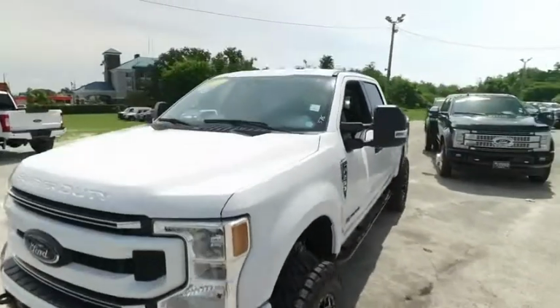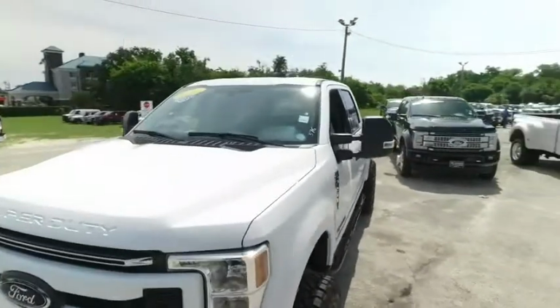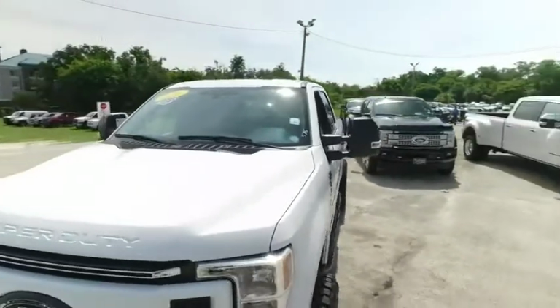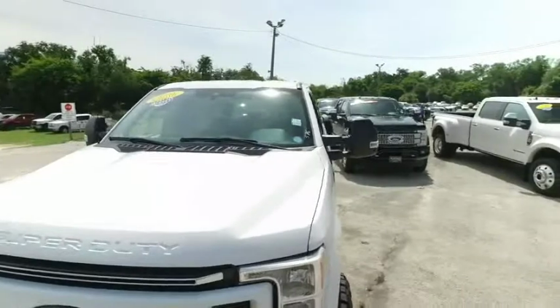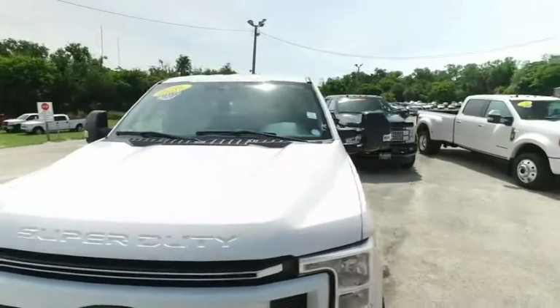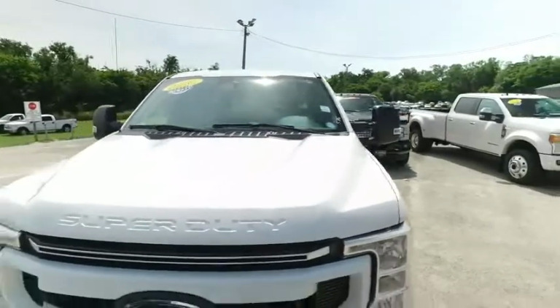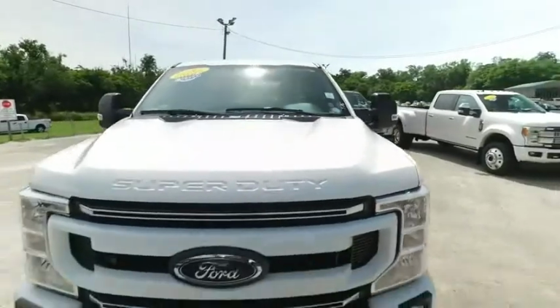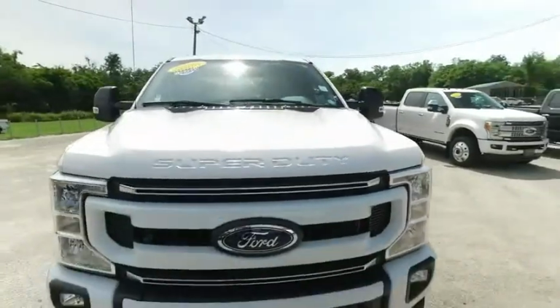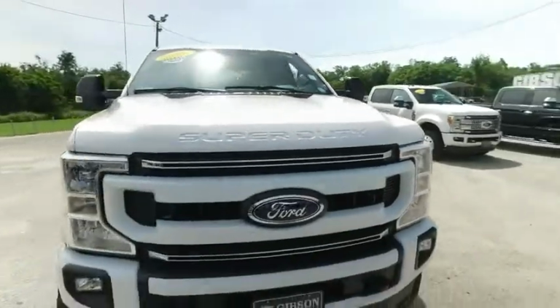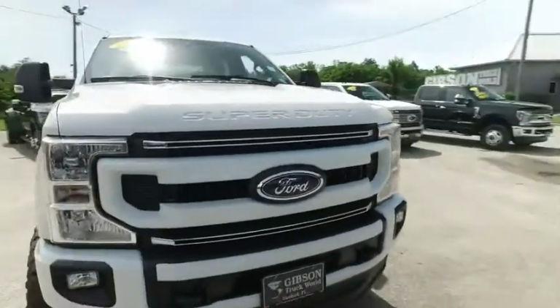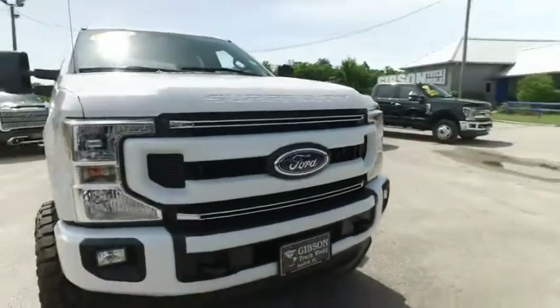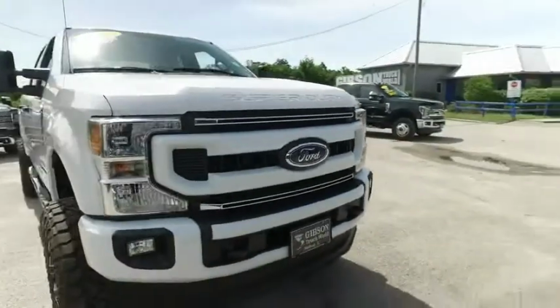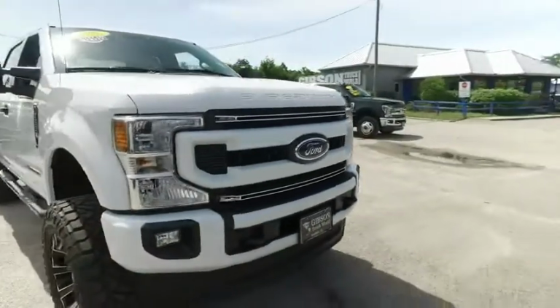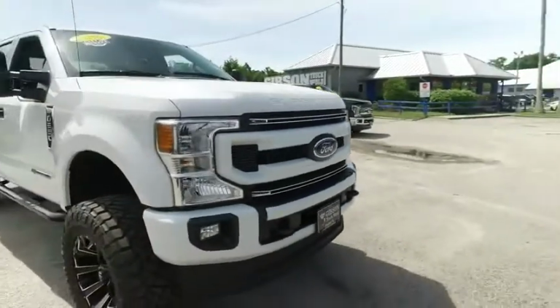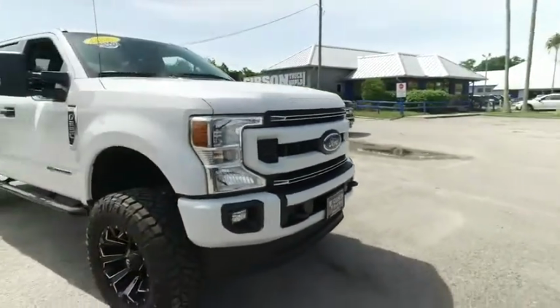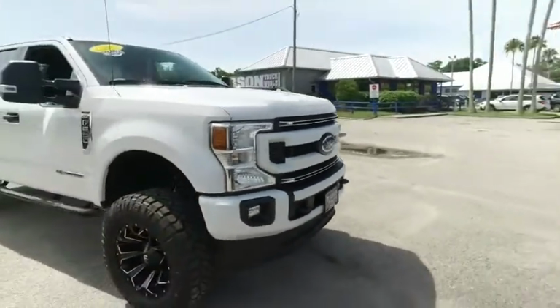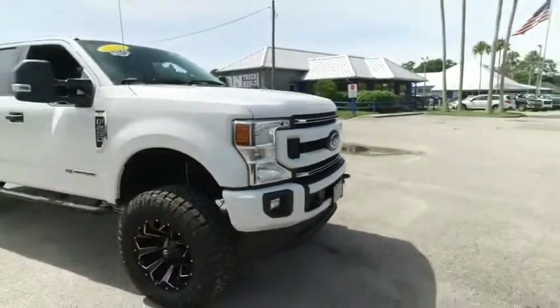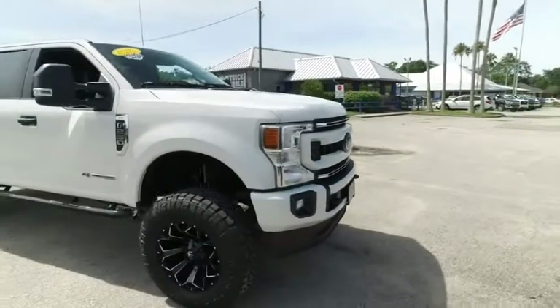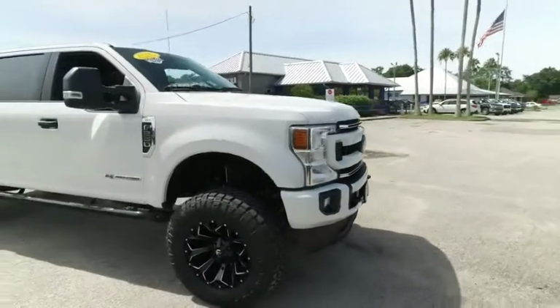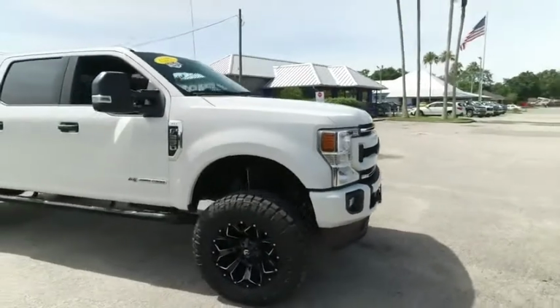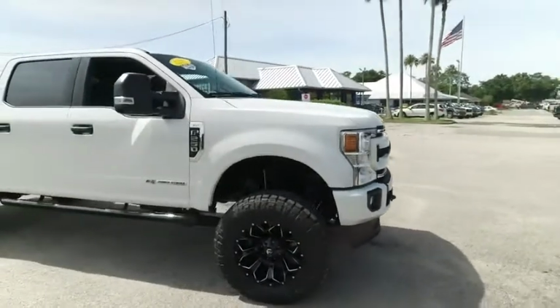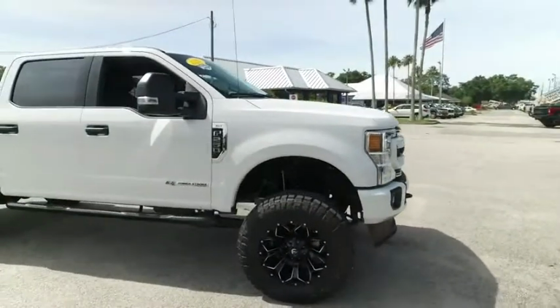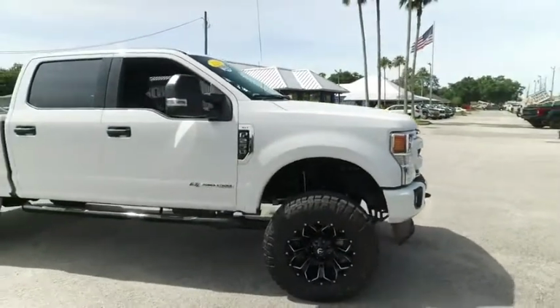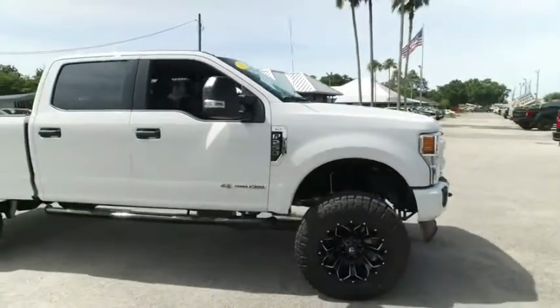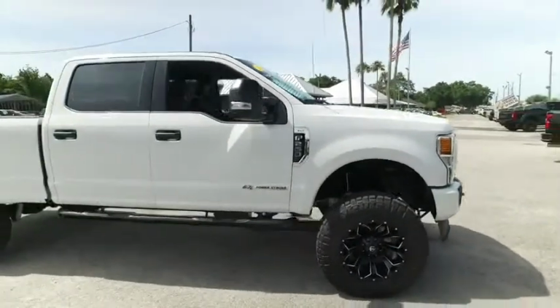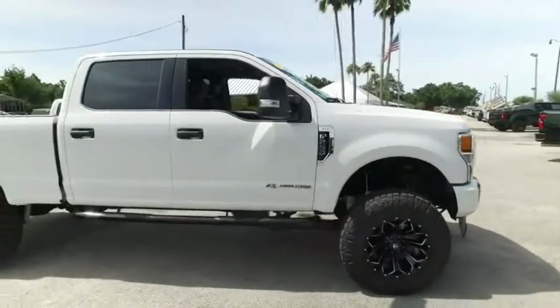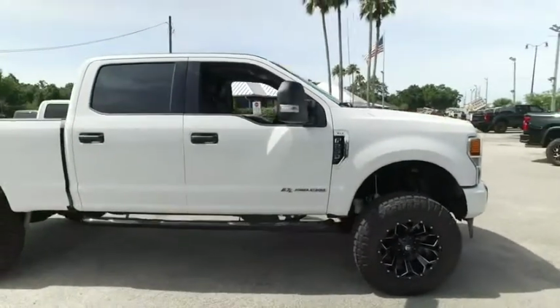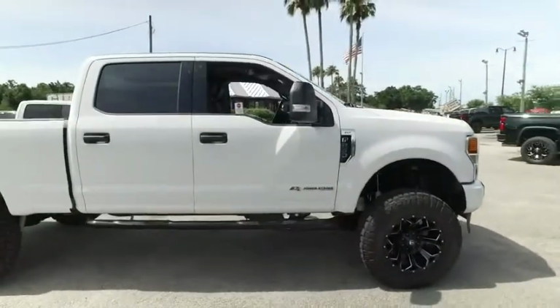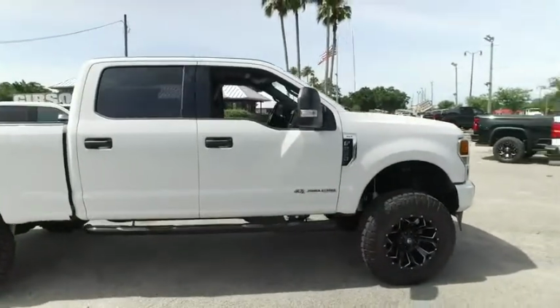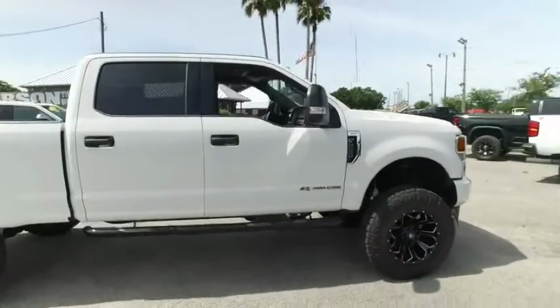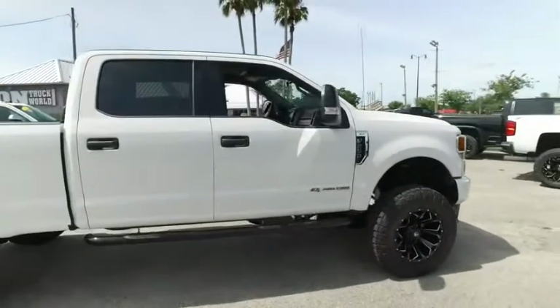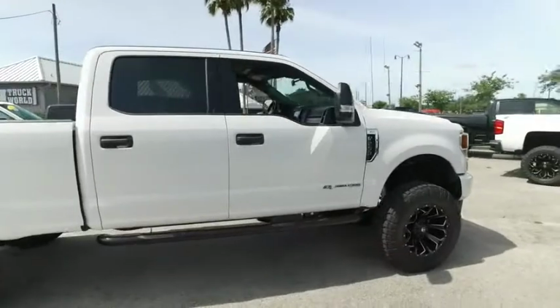Brand new 20-inch wheels, 37-inch tires. Brand new Pro-Comp lift. Check out the hood, looking good — rolling through your neighborhood. Fog lamps, tow hooks, still has that Gibson Truck World factory warranty.